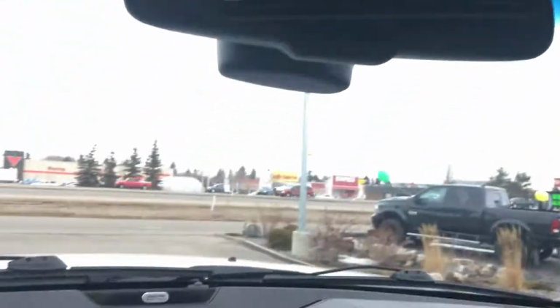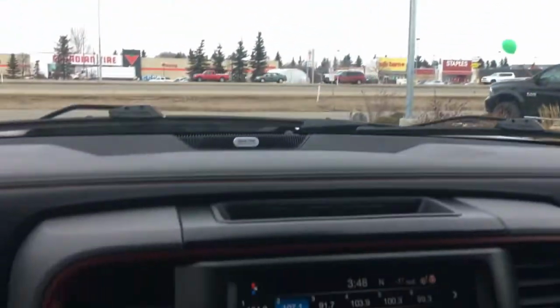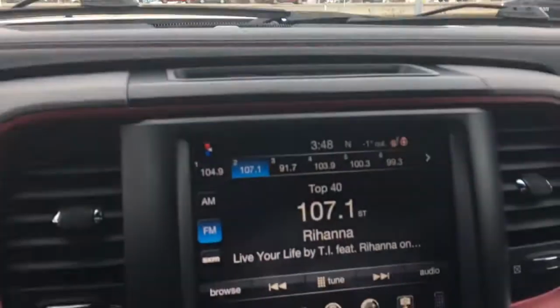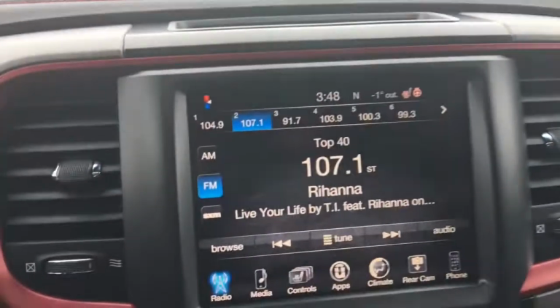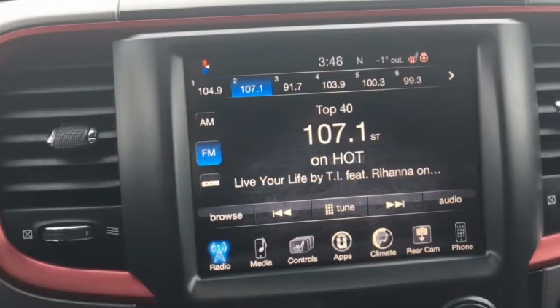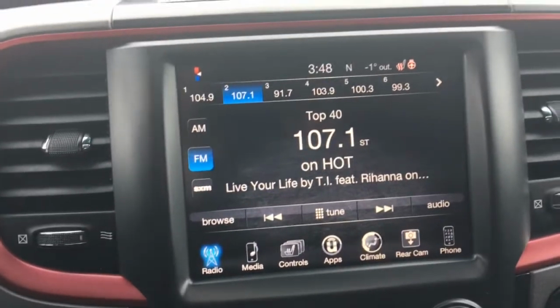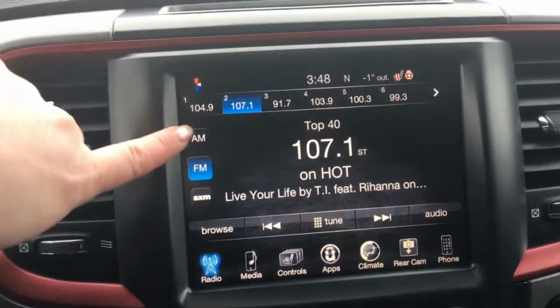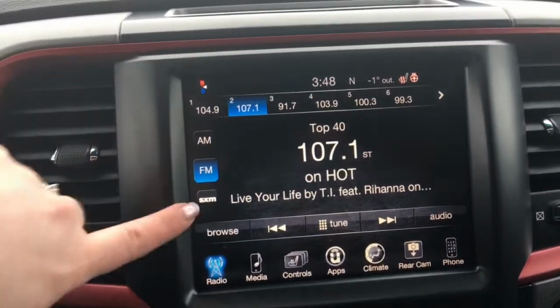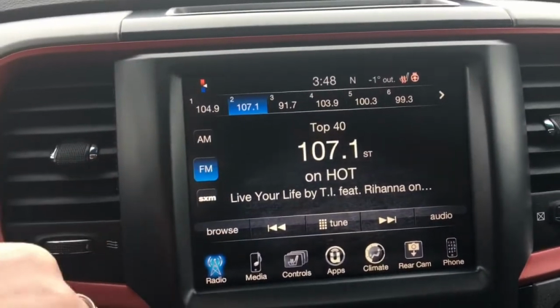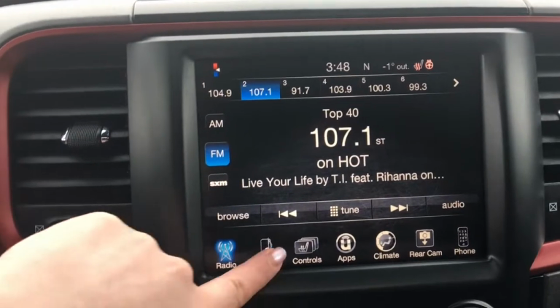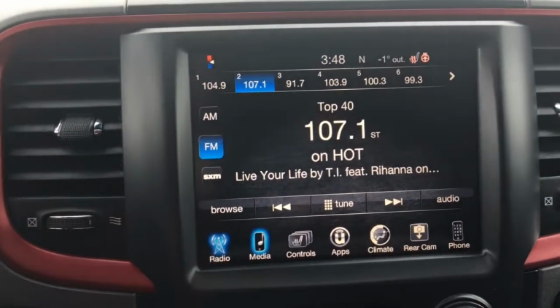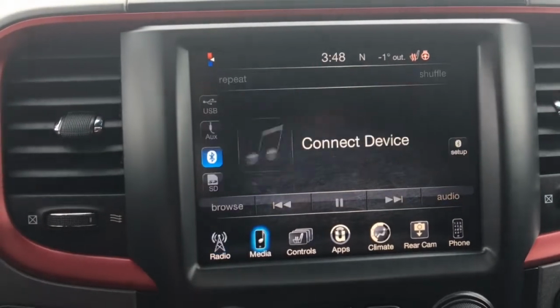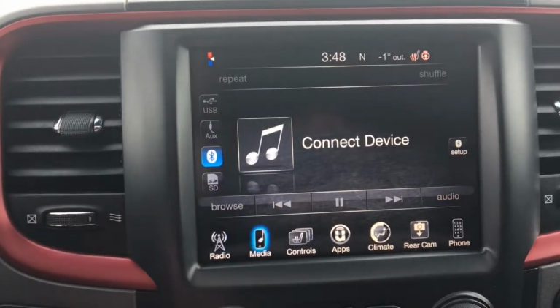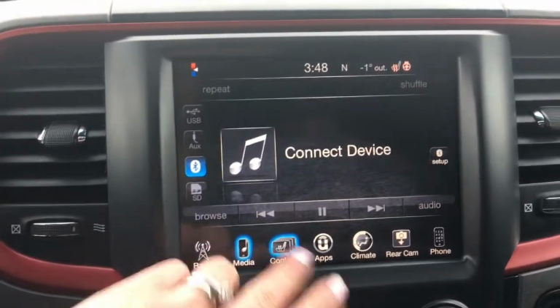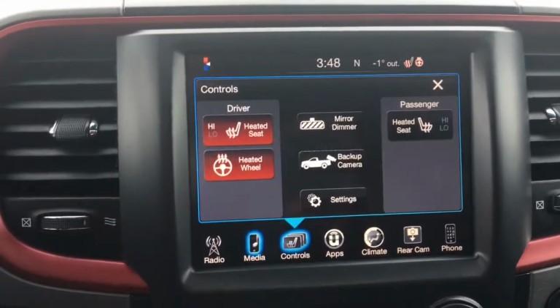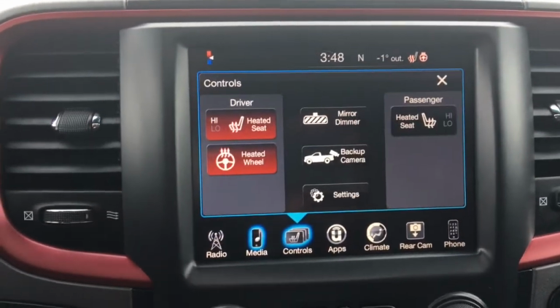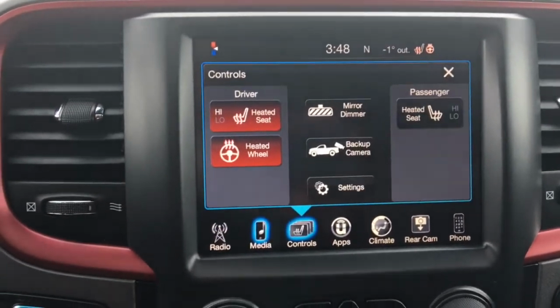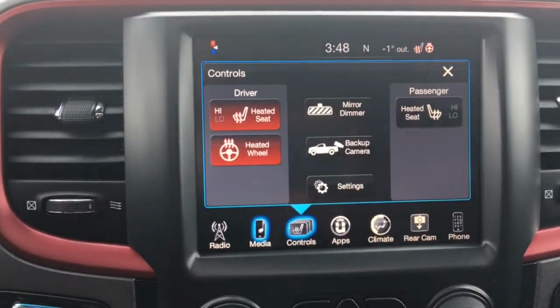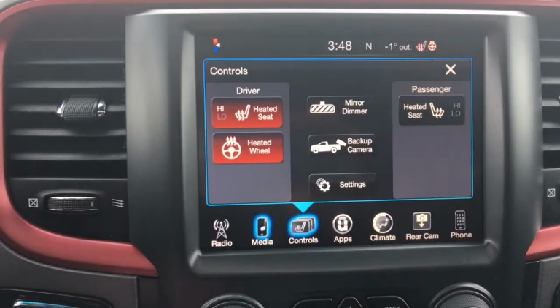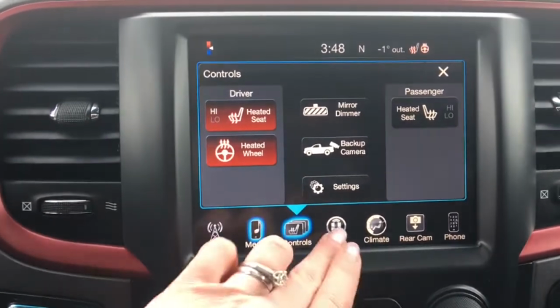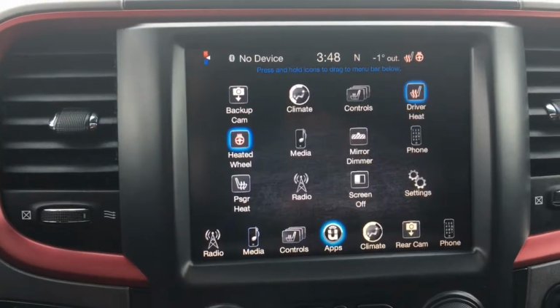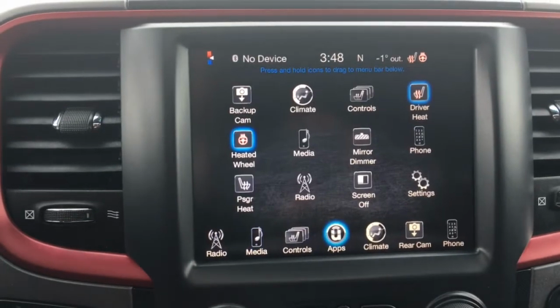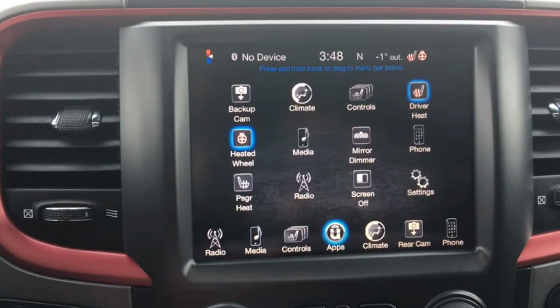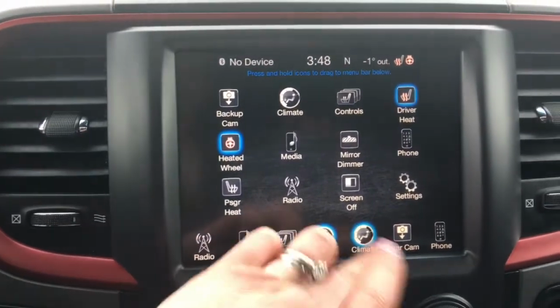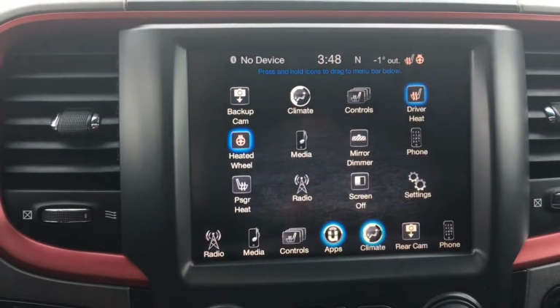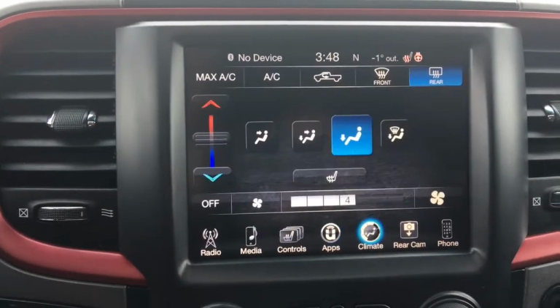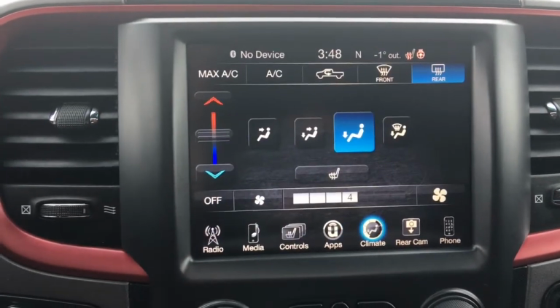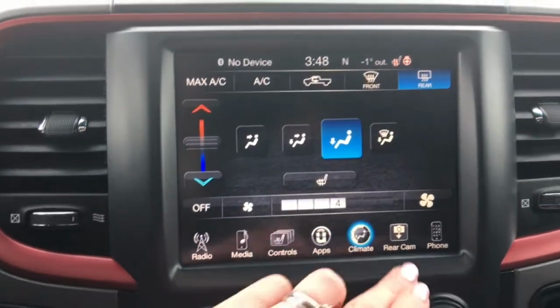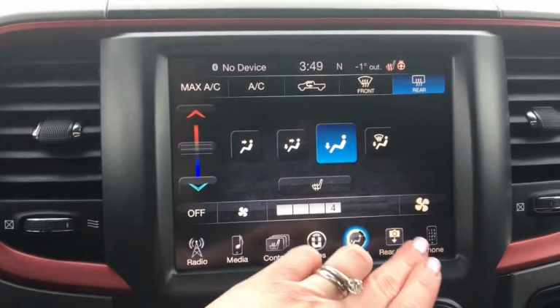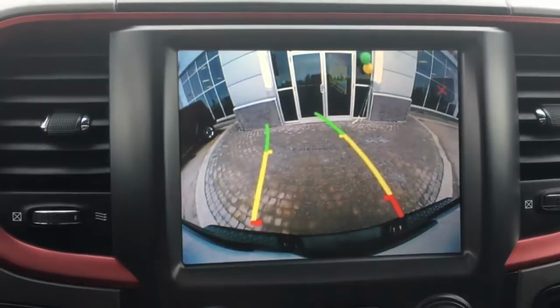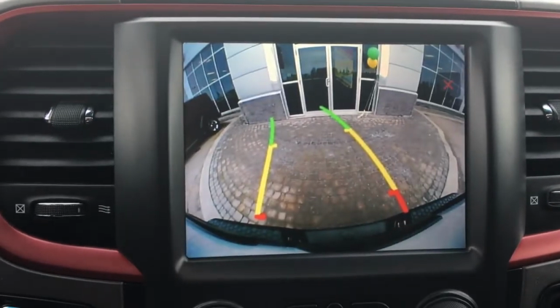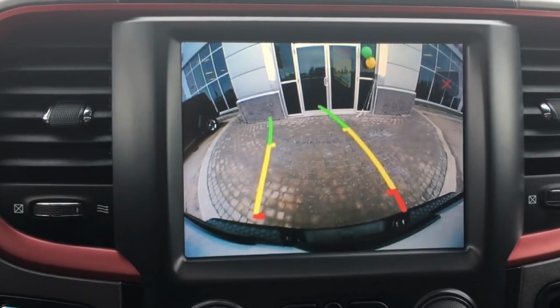You have a nice big touch screen giving you your AM, FM satellite radio, your media options, your controls for your heated seats and steering wheel, your apps, climate control, and of course that backup camera.